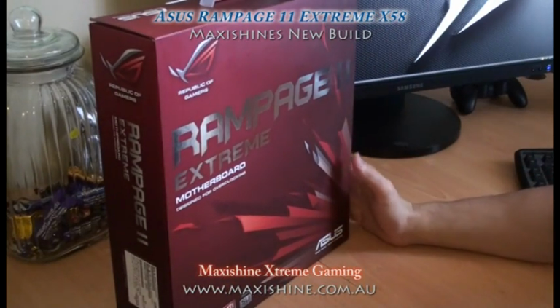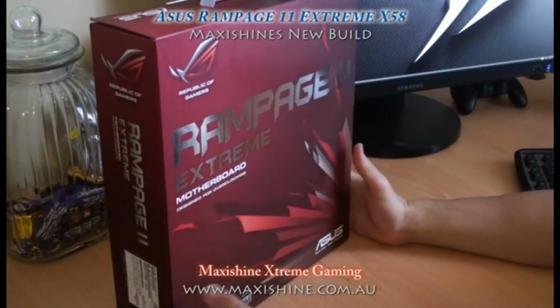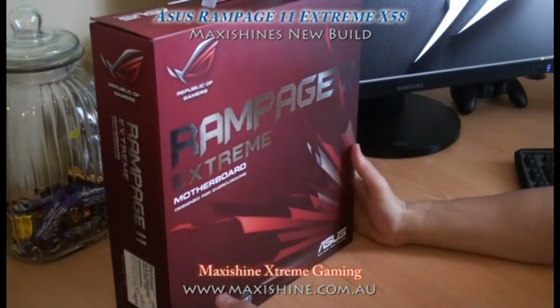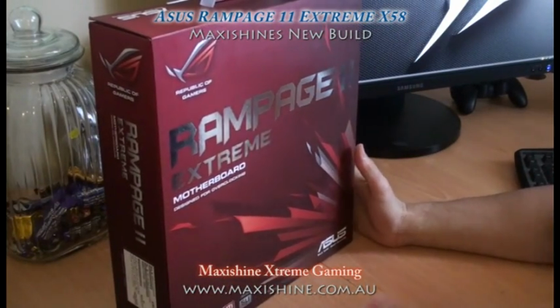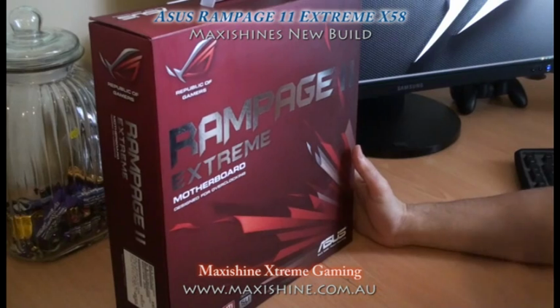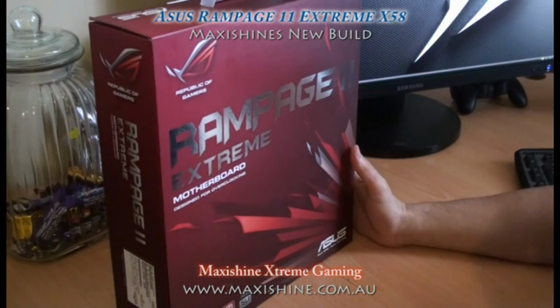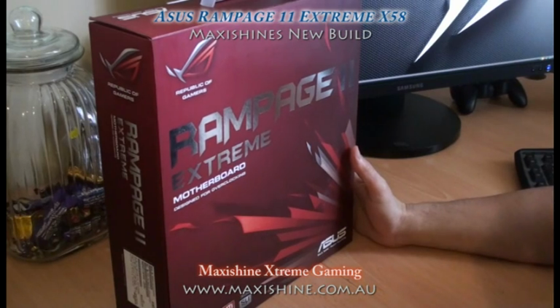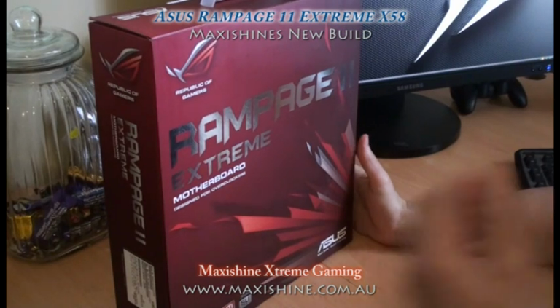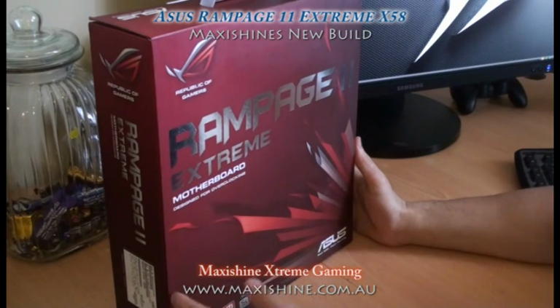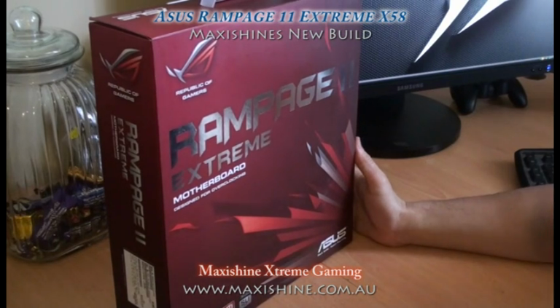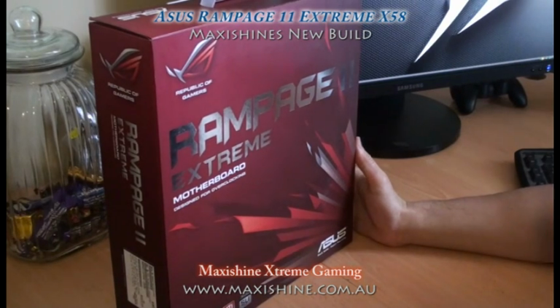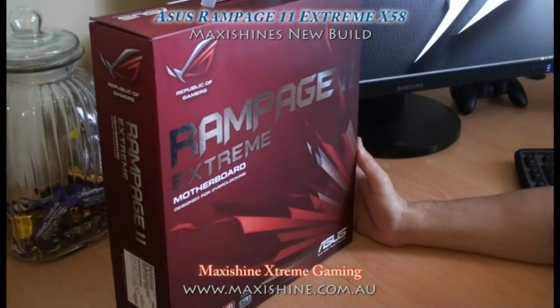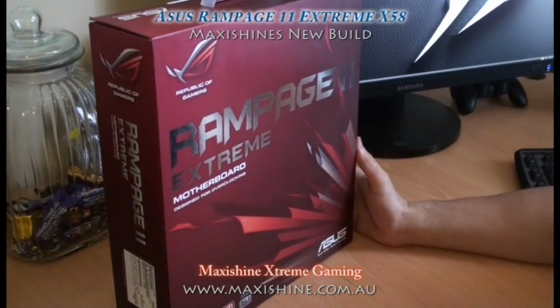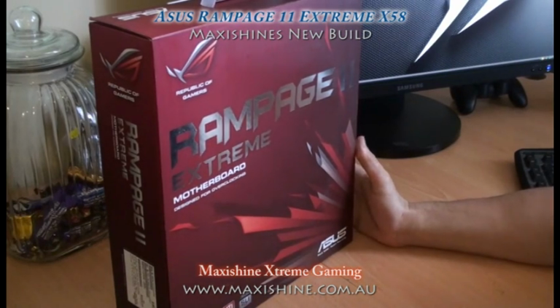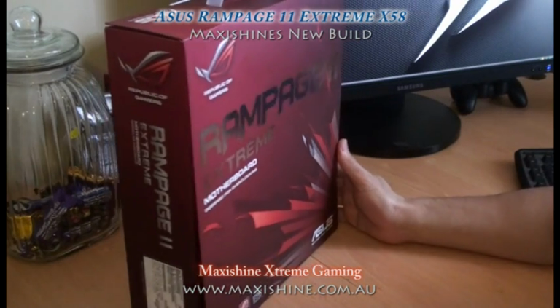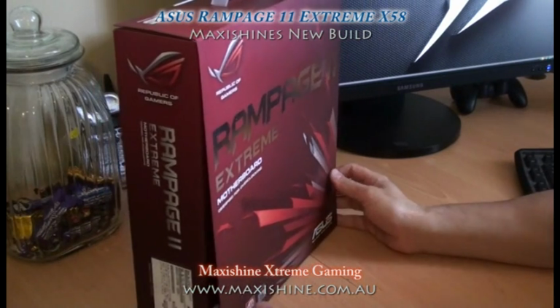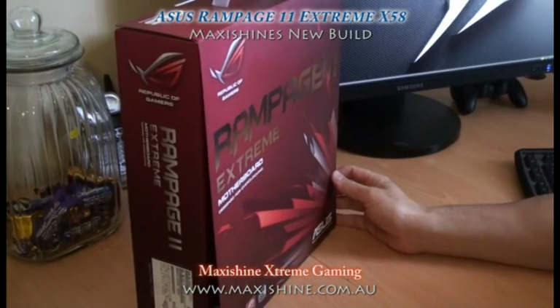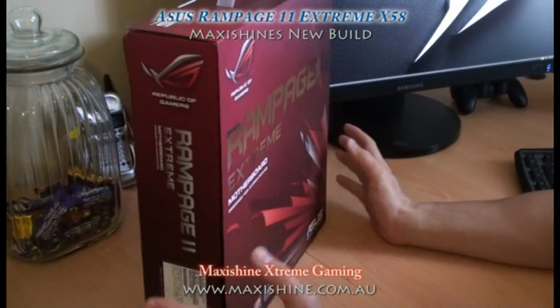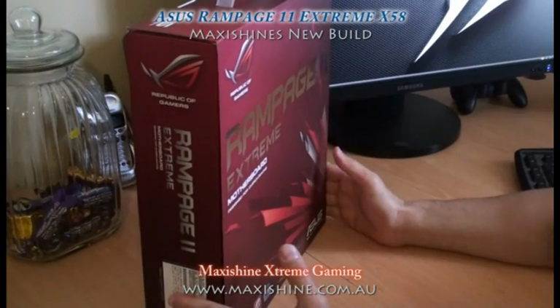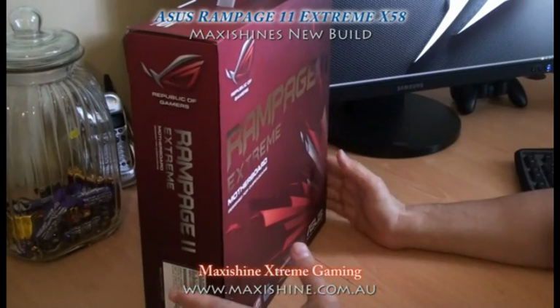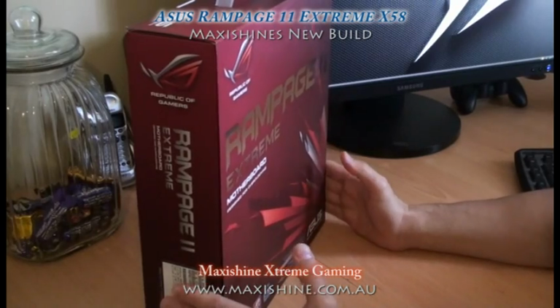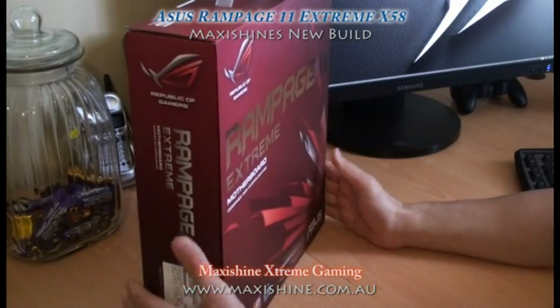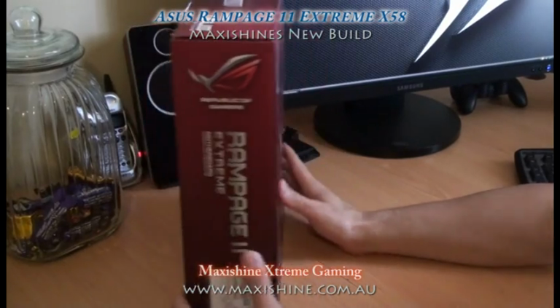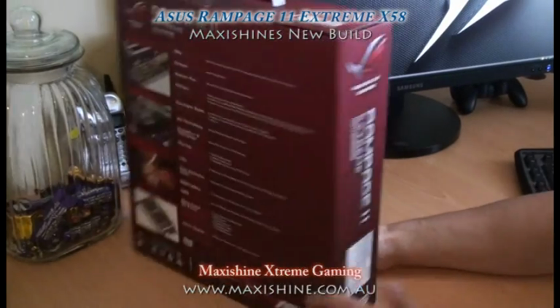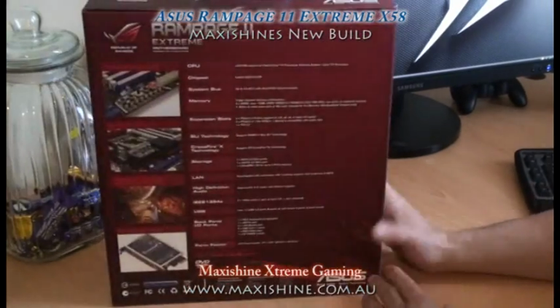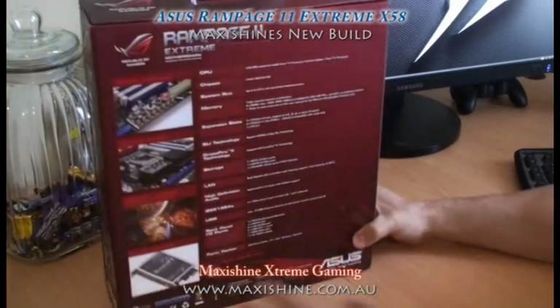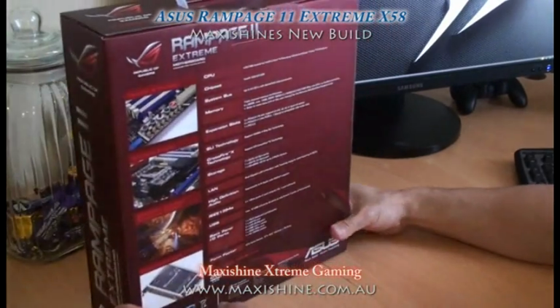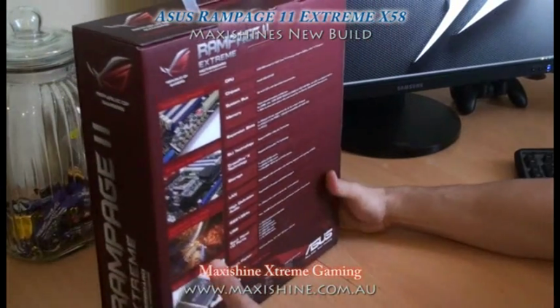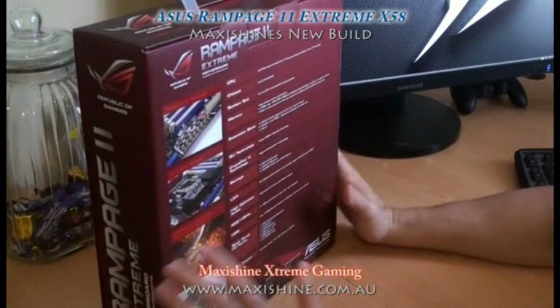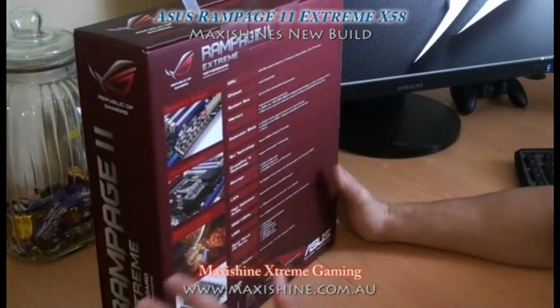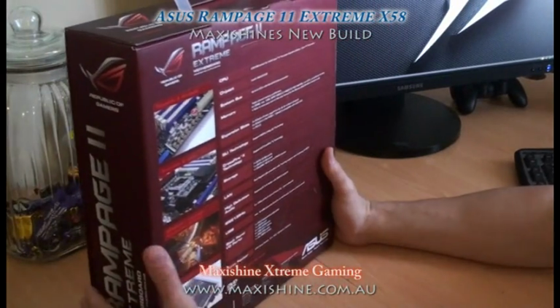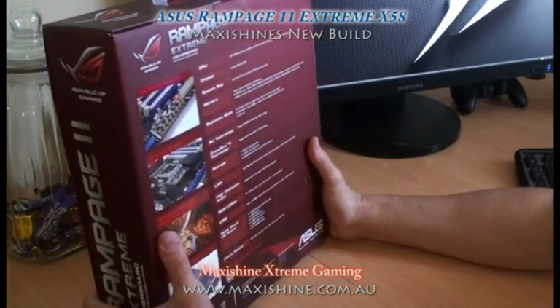I do have a big problem with Asus from the past, with the Striker motherboard — they used to die on me a lot. I'm going to give this one last chance. If this fails me, I'm never going to touch Asus again.